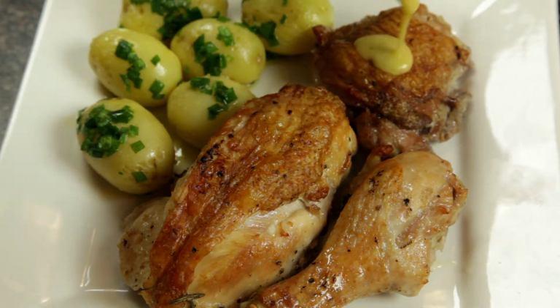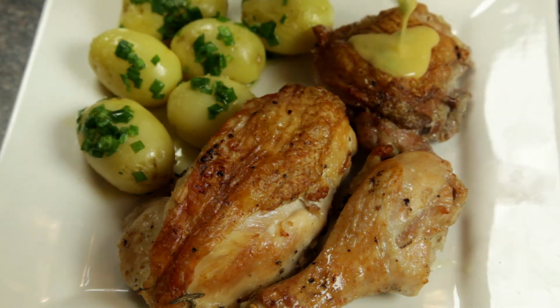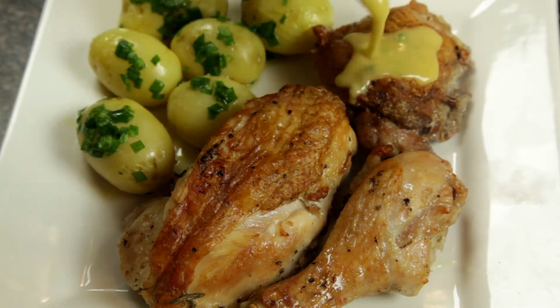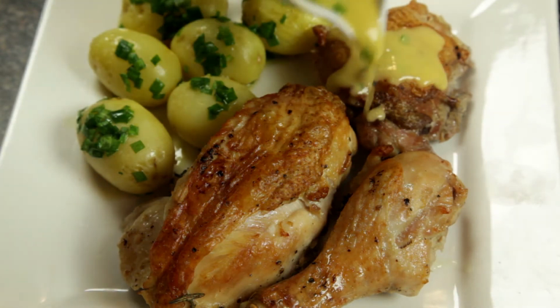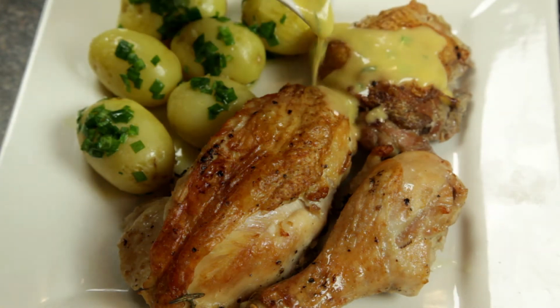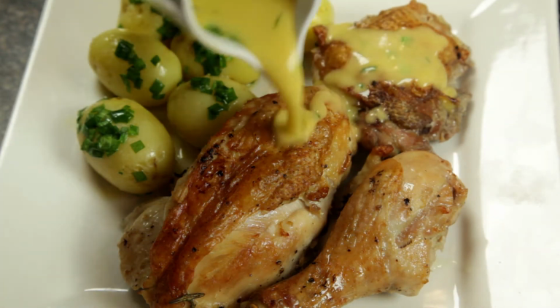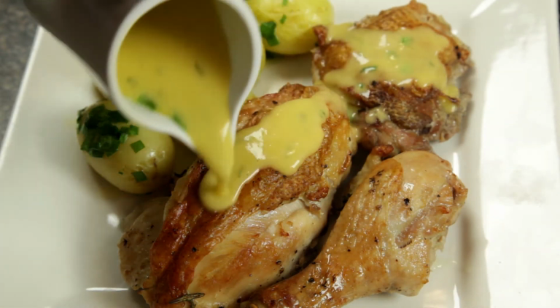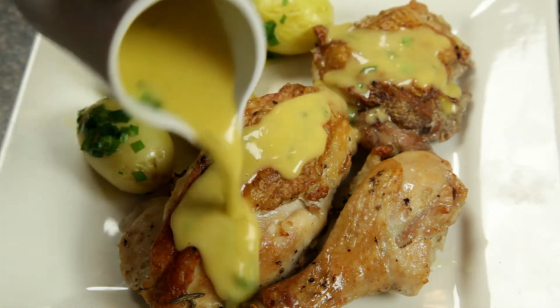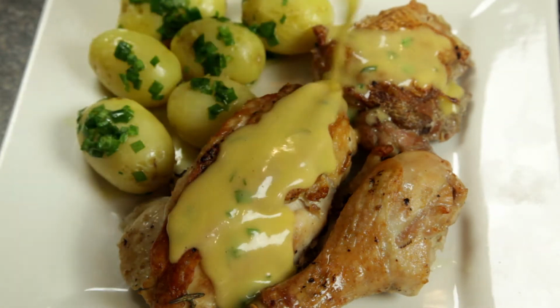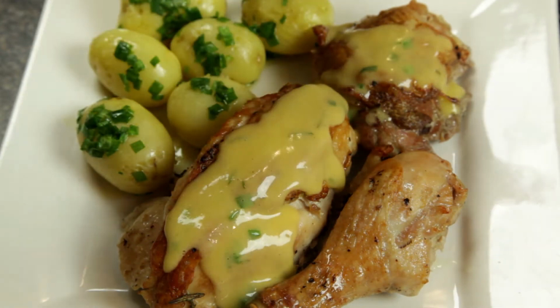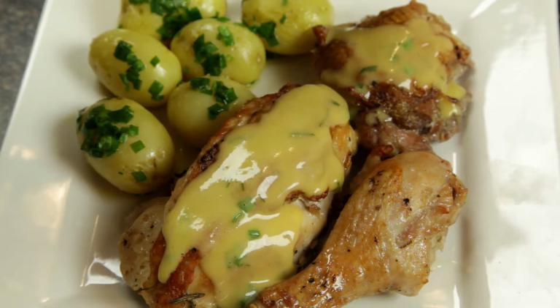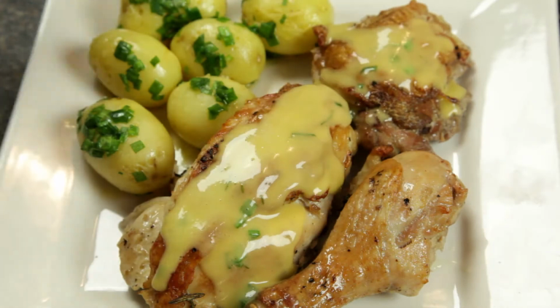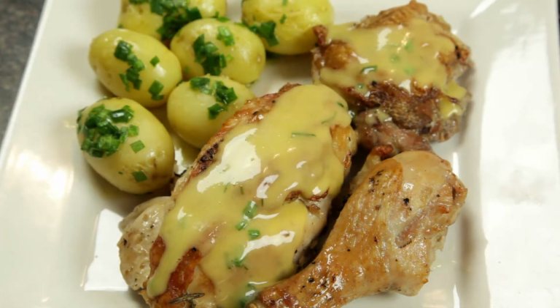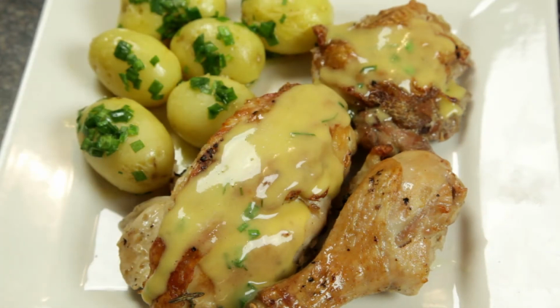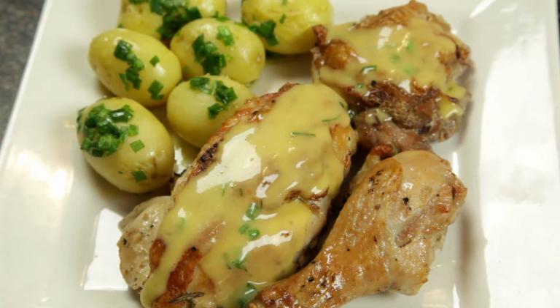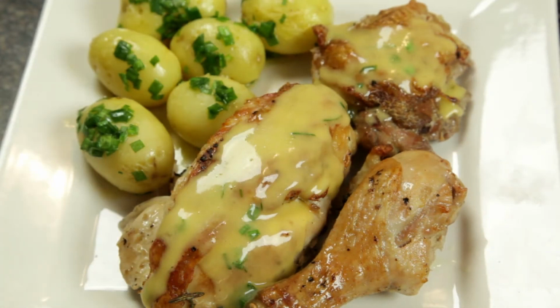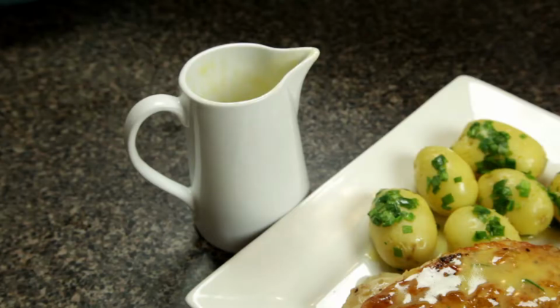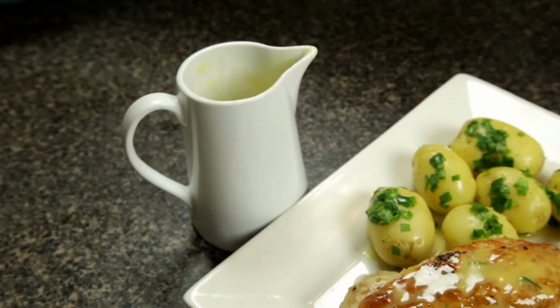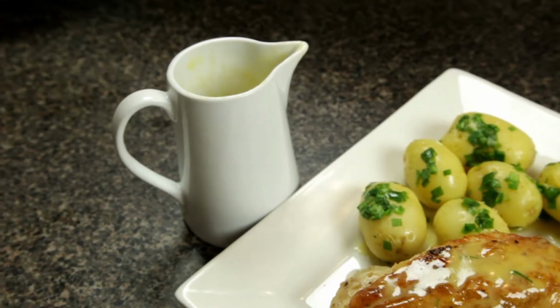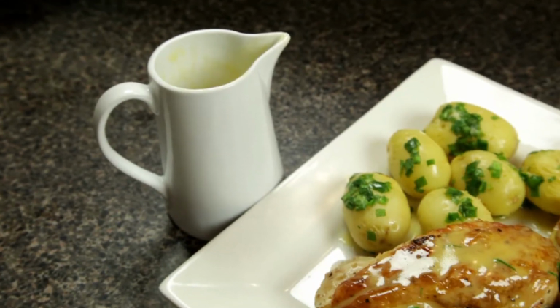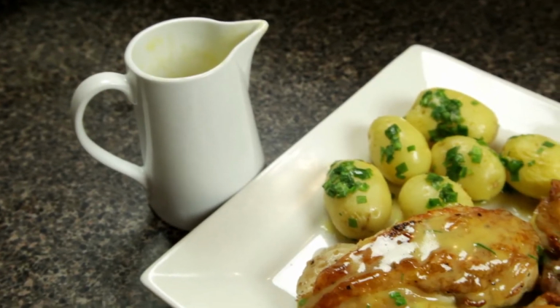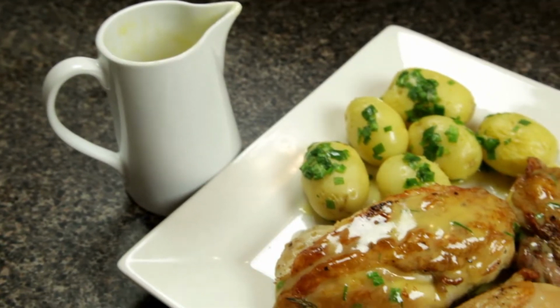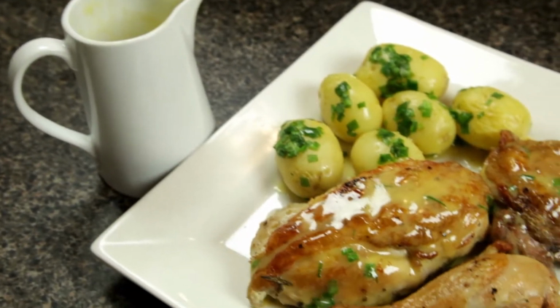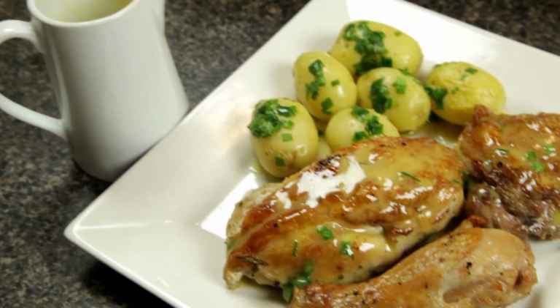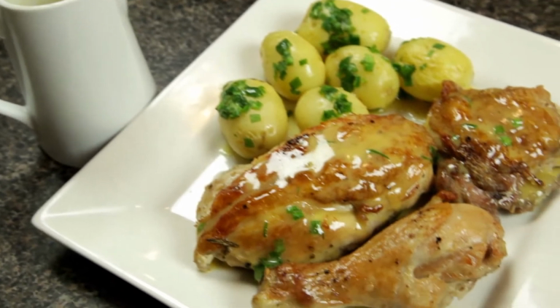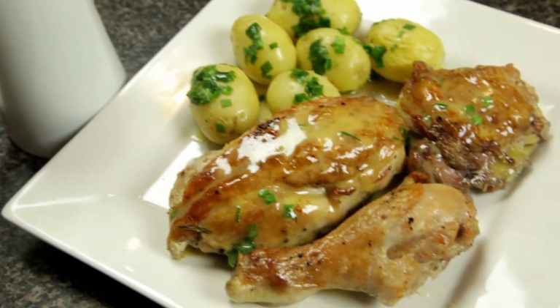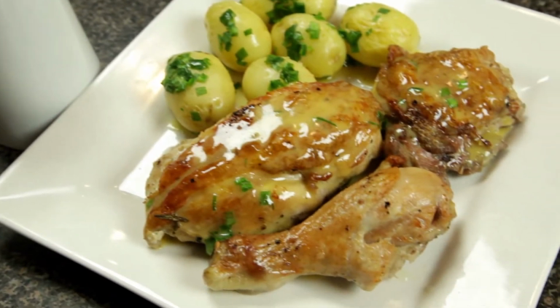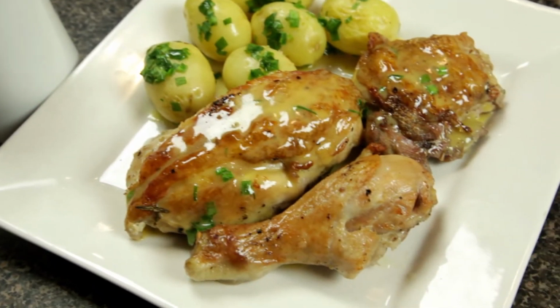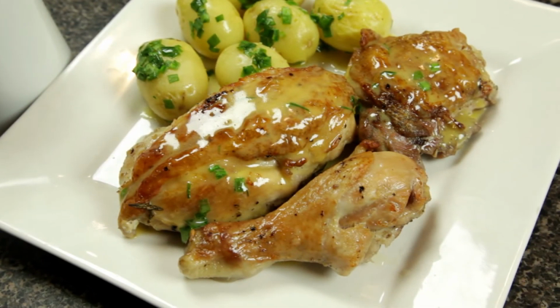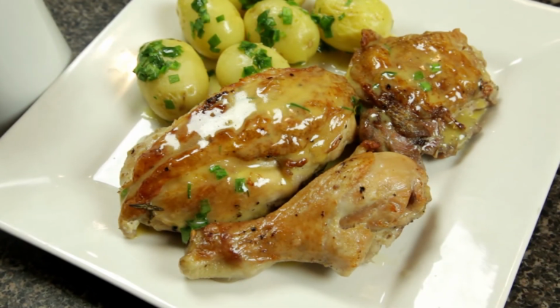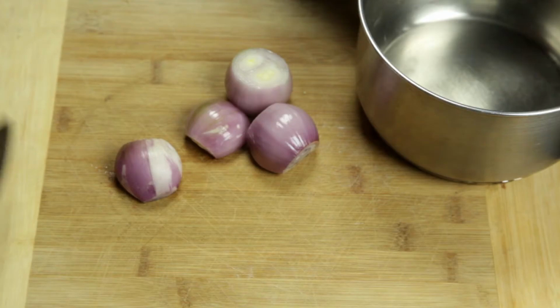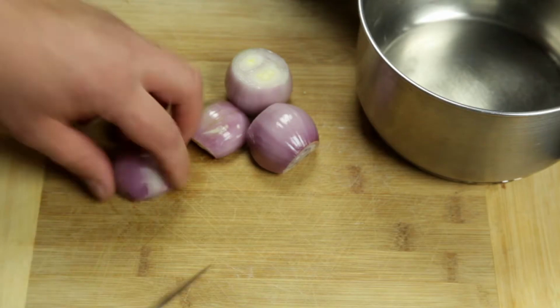Welcome to Free To Cook. In this episode we're cooking a buttery sauce called beurre blanc. This French sauce is to die for on your choice of chicken and fish. It's not a sauce you should have too often but it will bring your meal up to the next level.